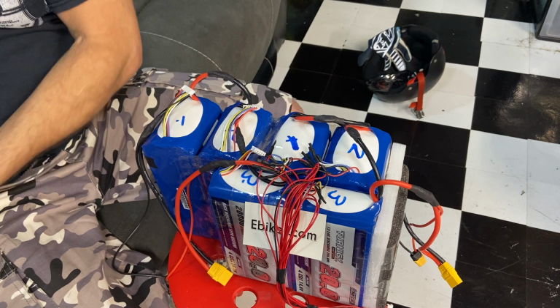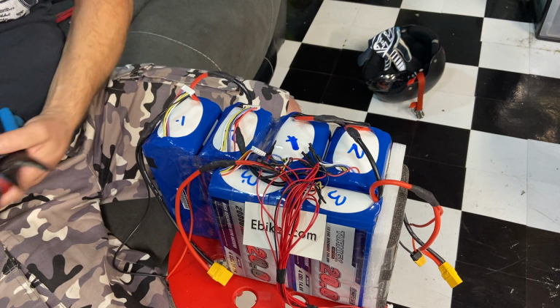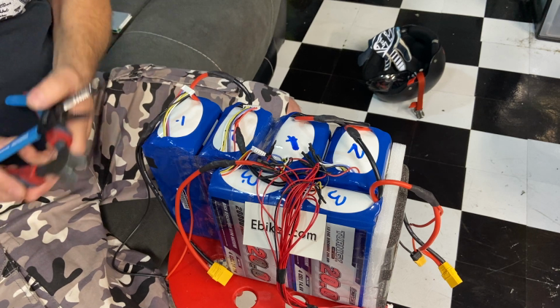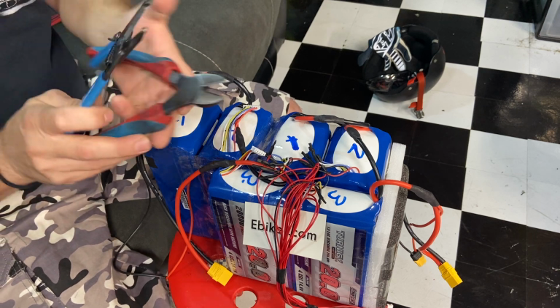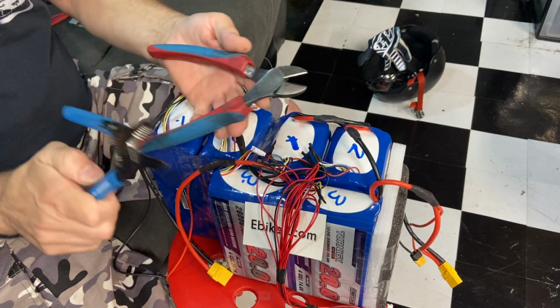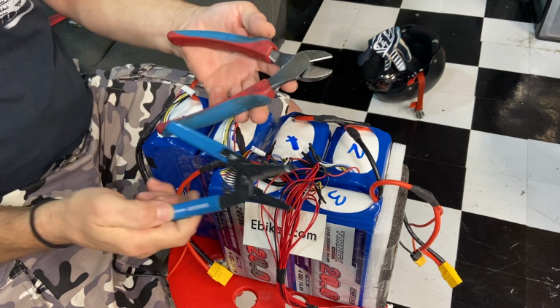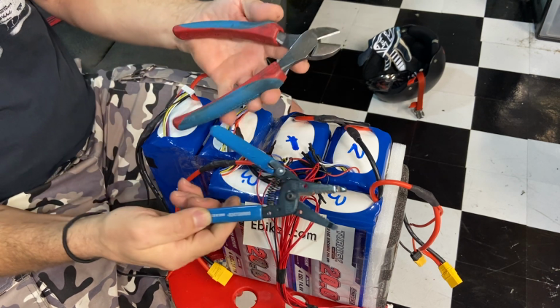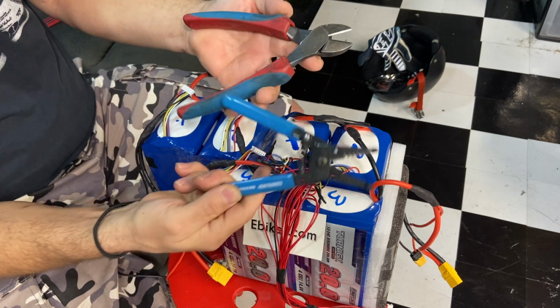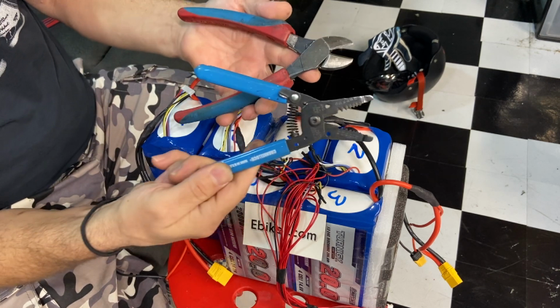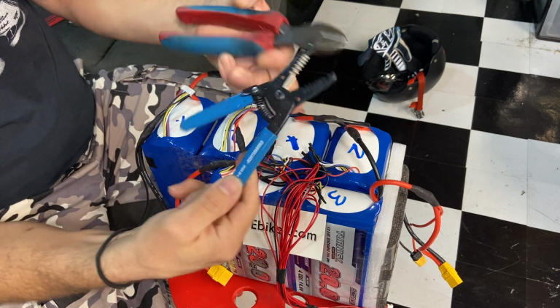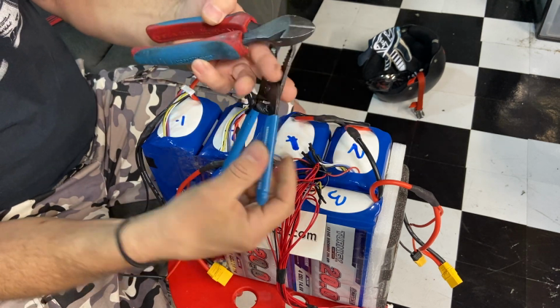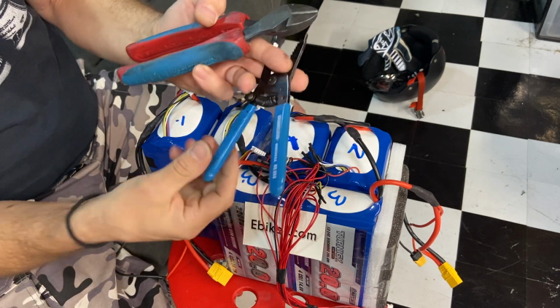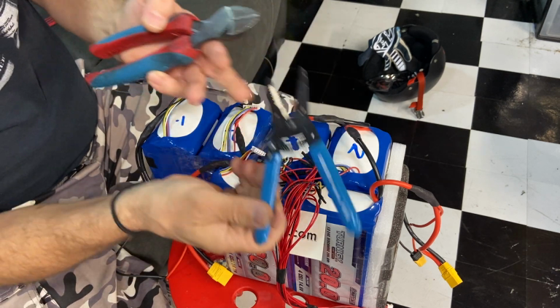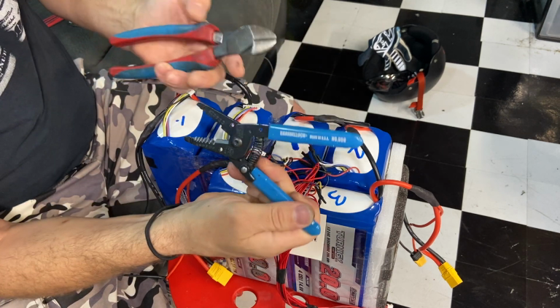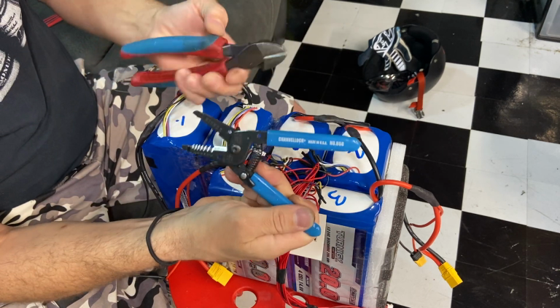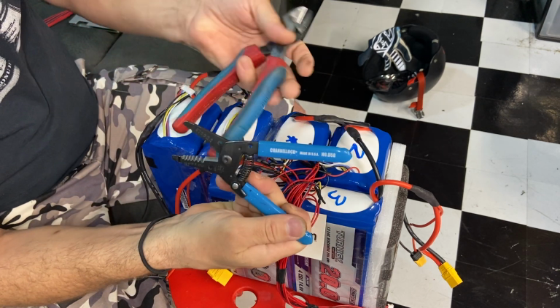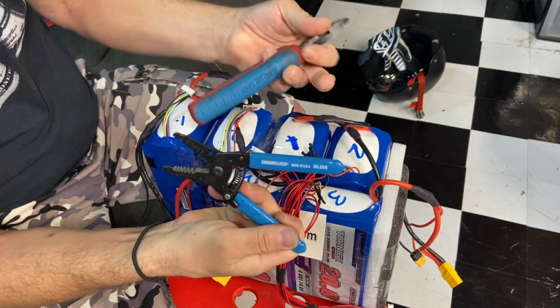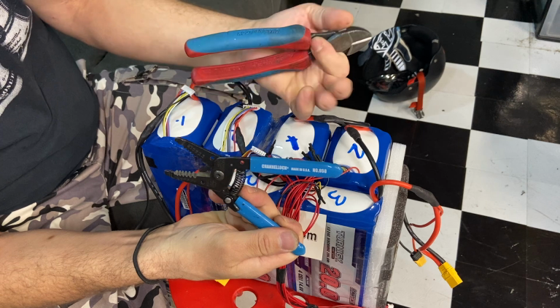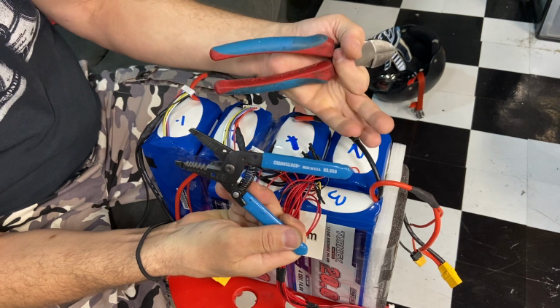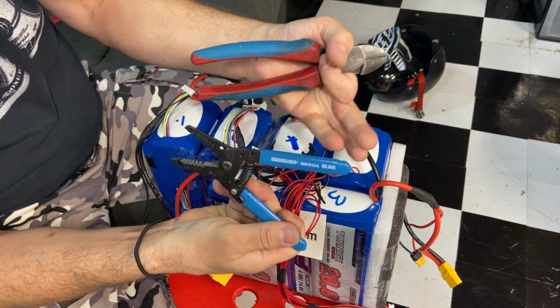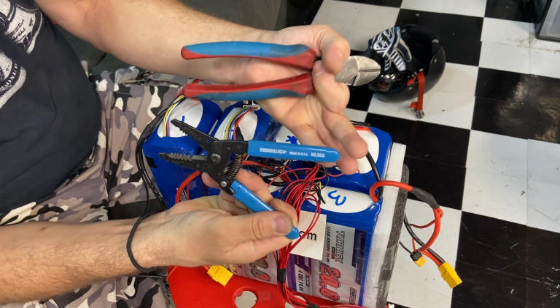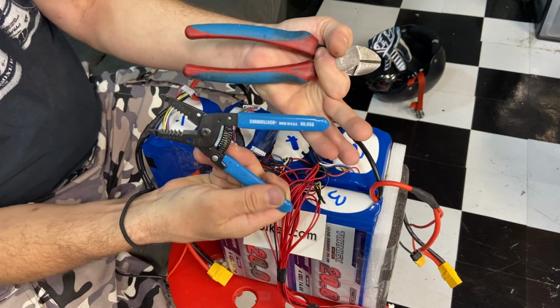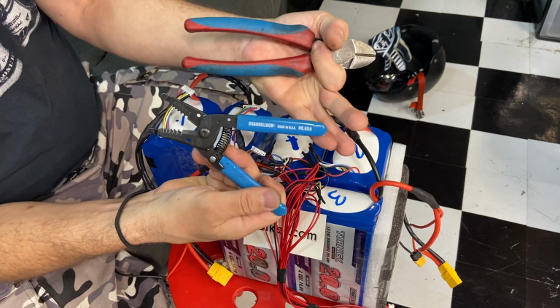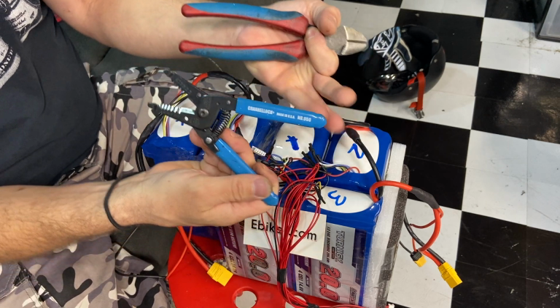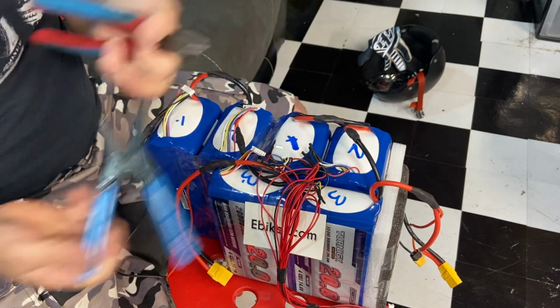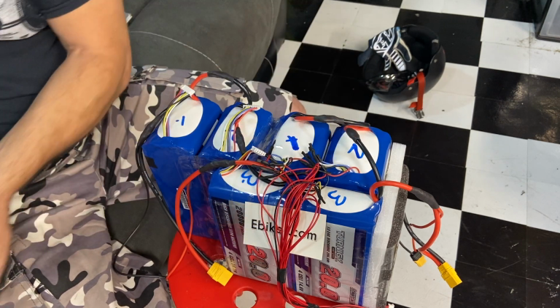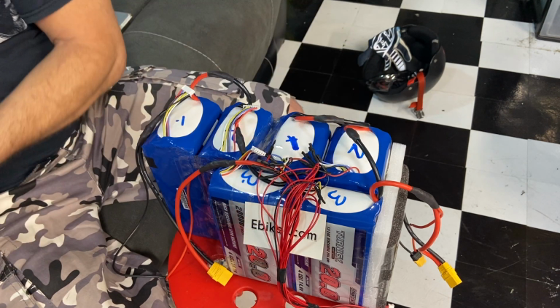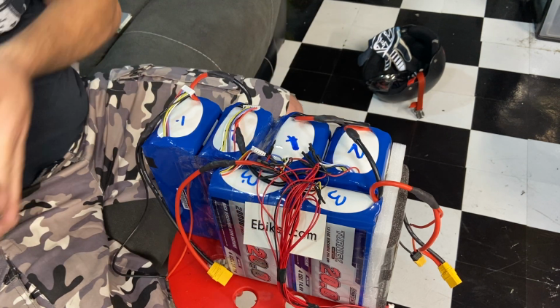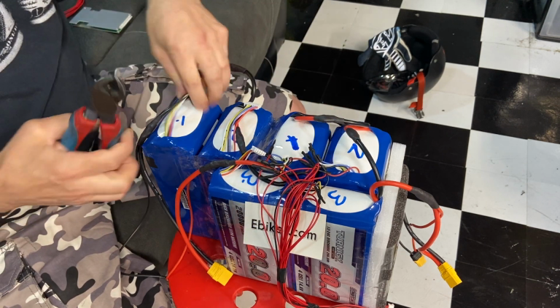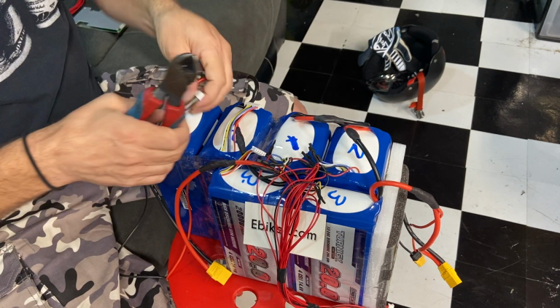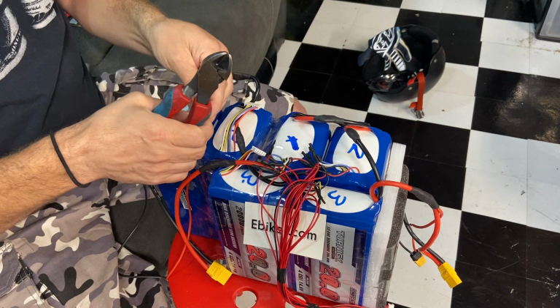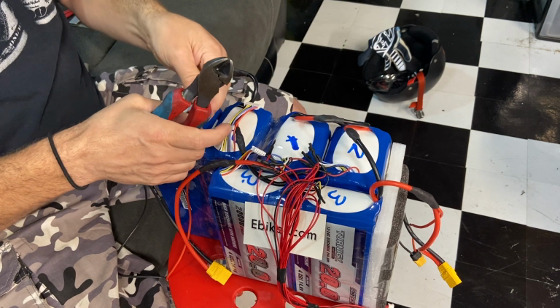Let's get started. I have my tools — I use Channel Lock. Channel Lock is the best; these tools just last forever. Let's start with number one.